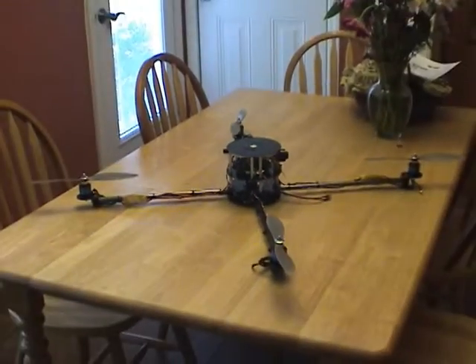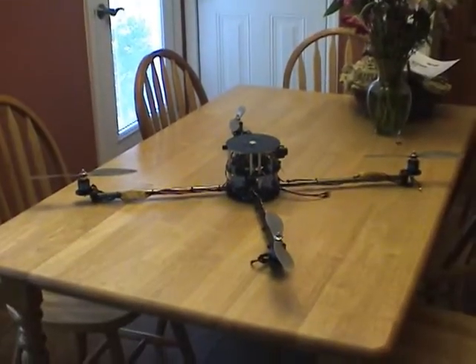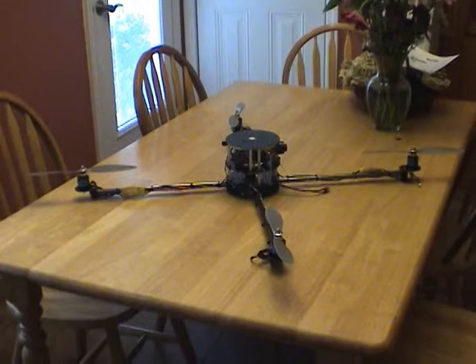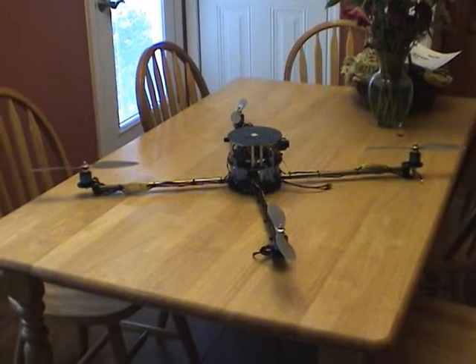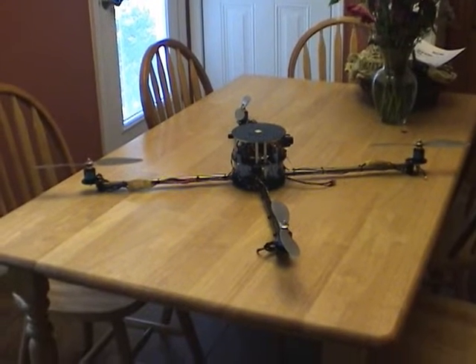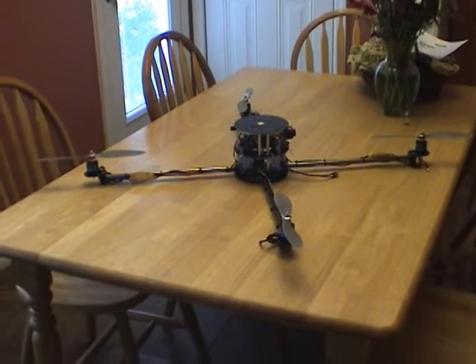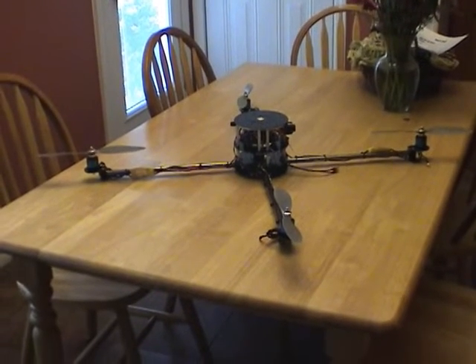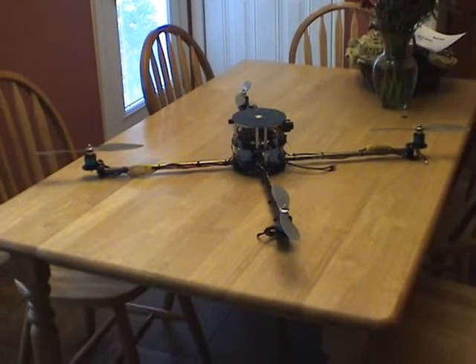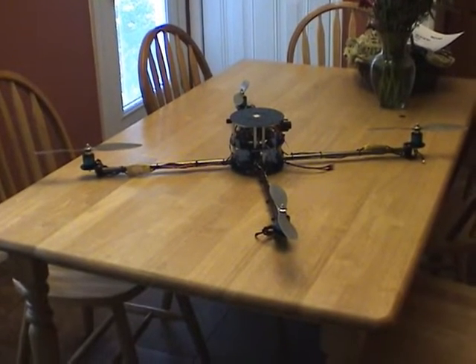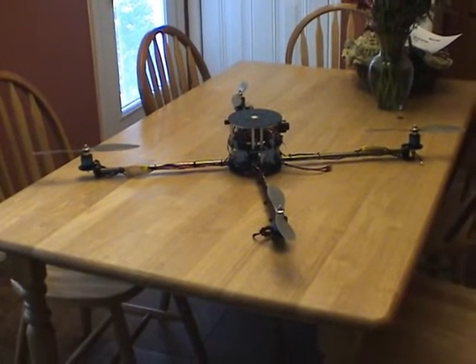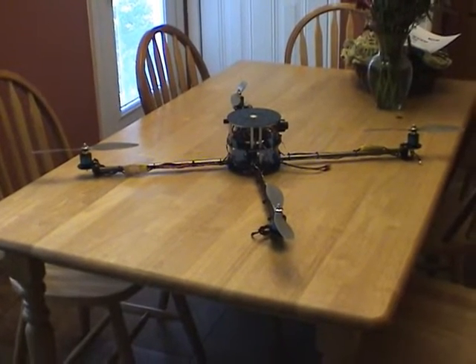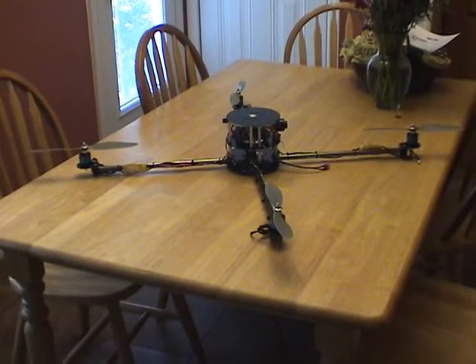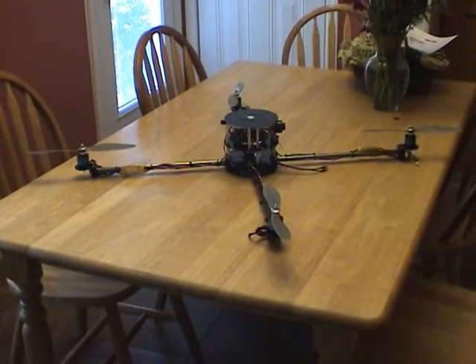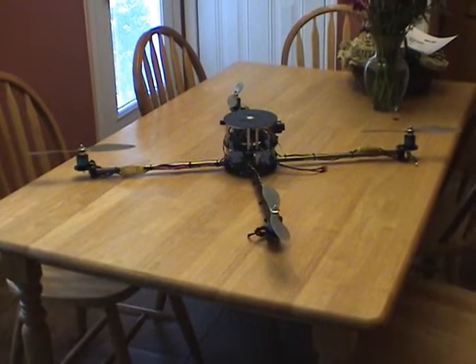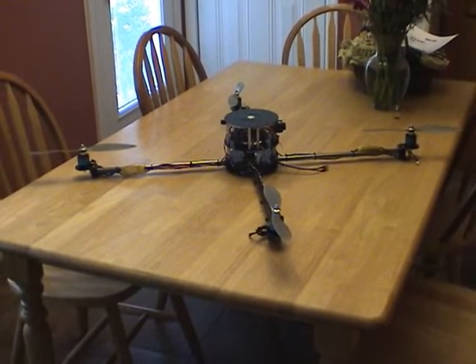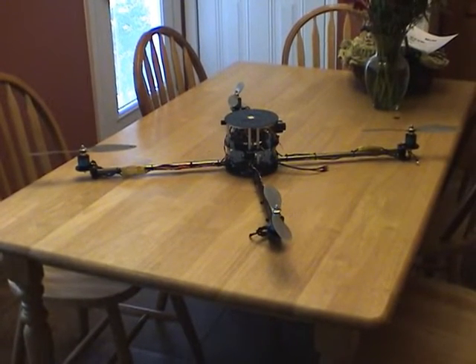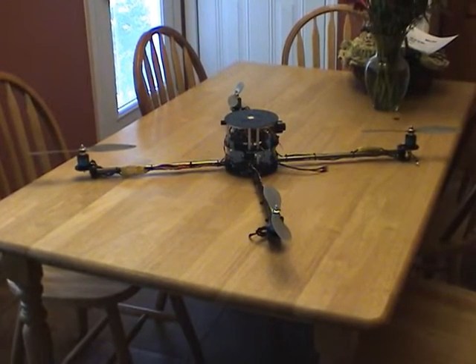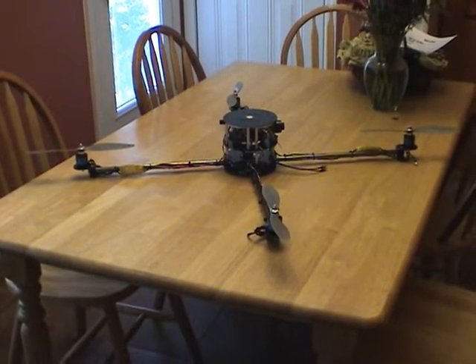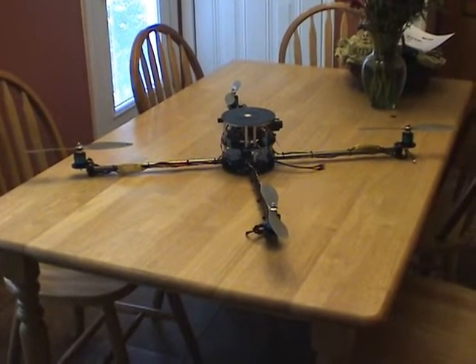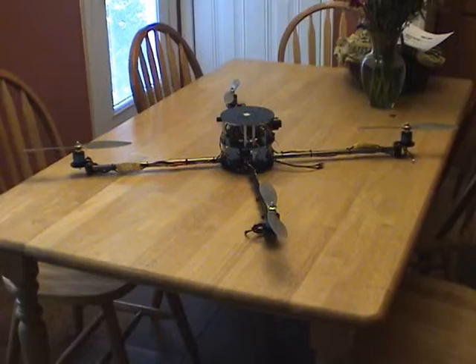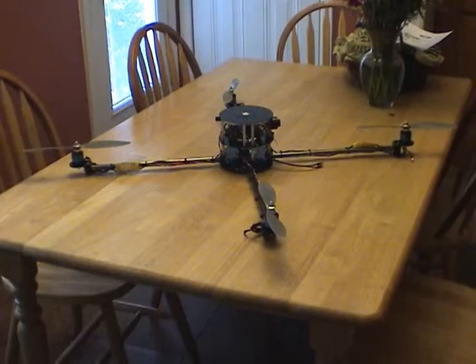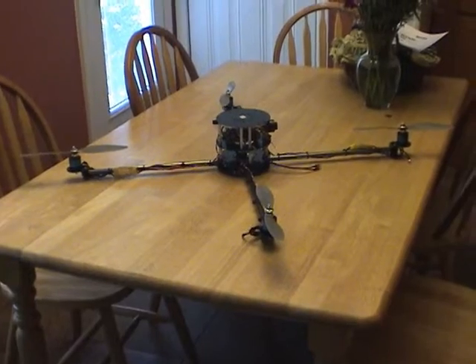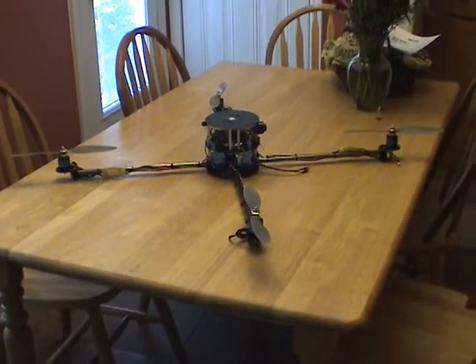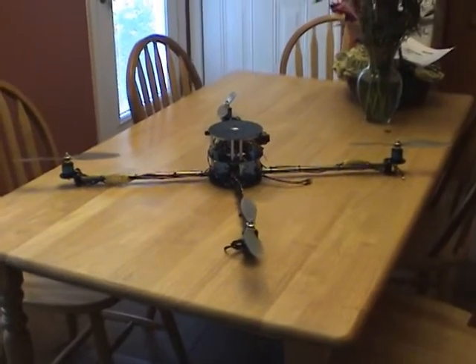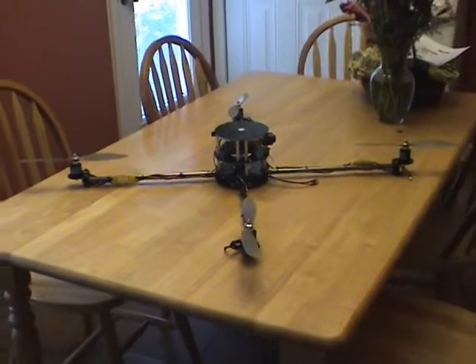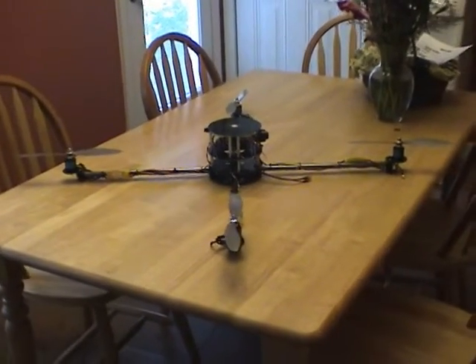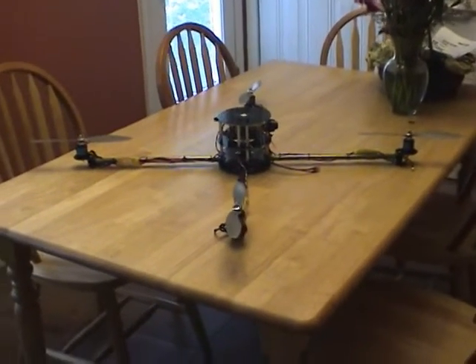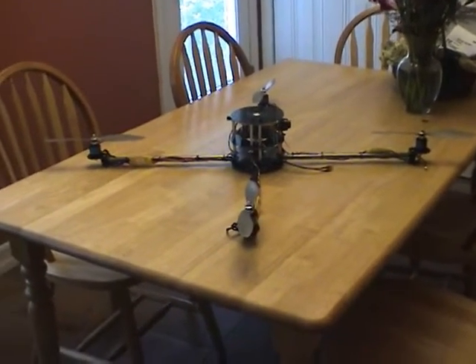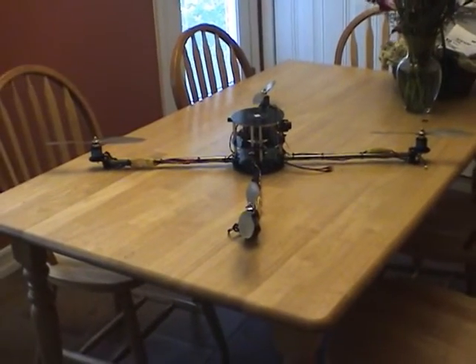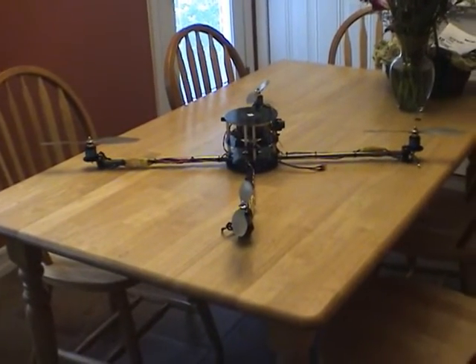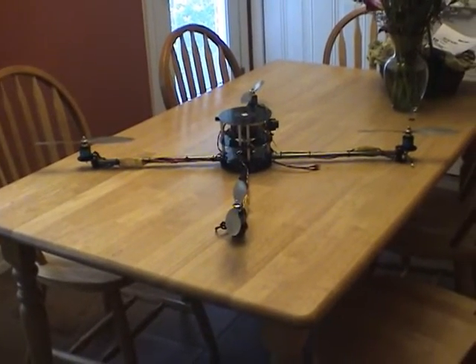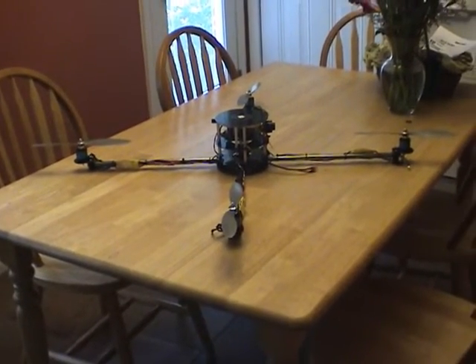I'm going to be flying FPV. I'm going to be putting a pan and tilt unit on it with an HD camera slung underneath for real videos.